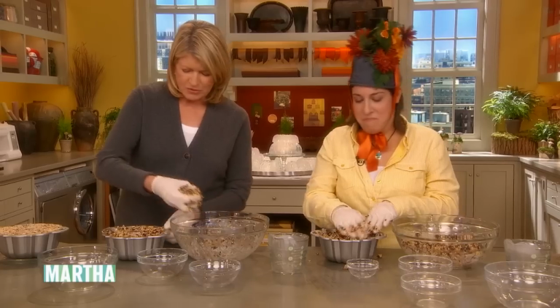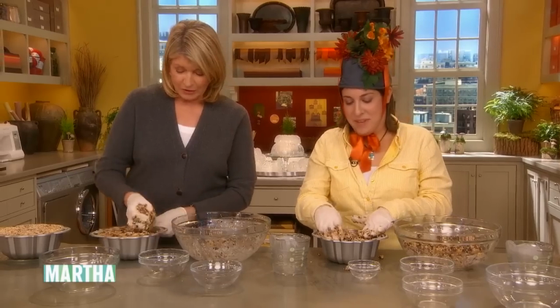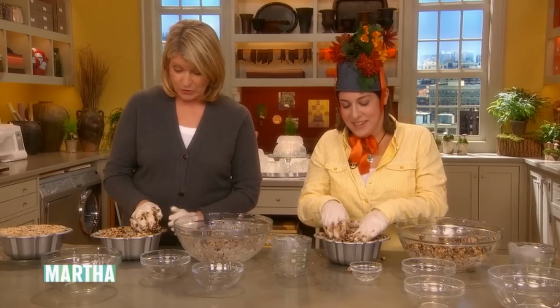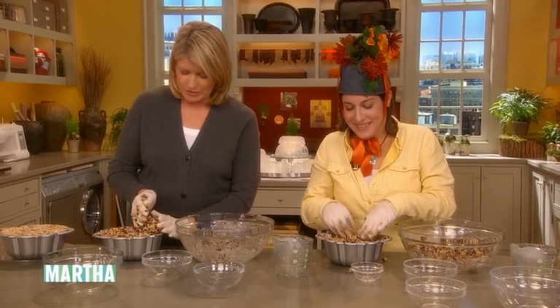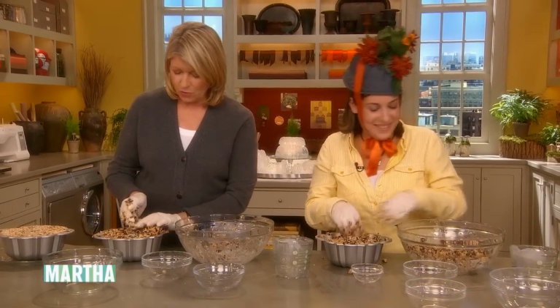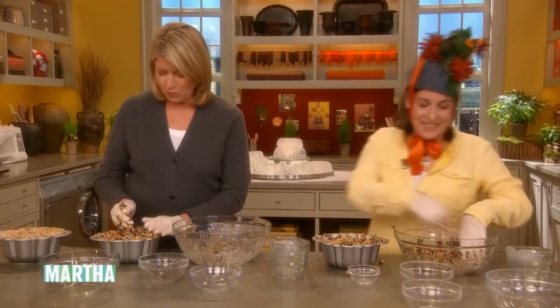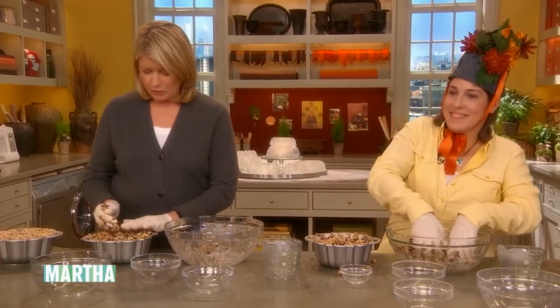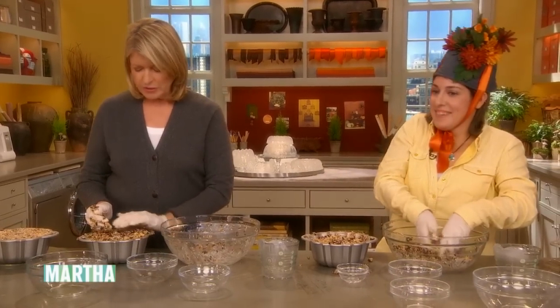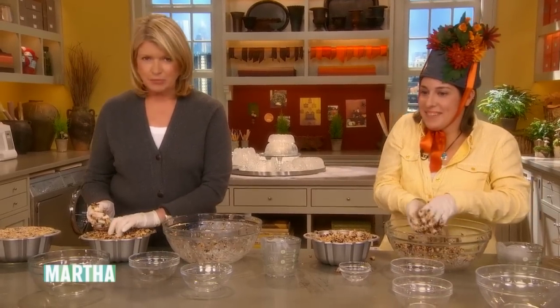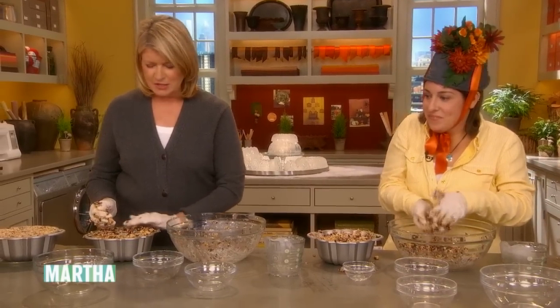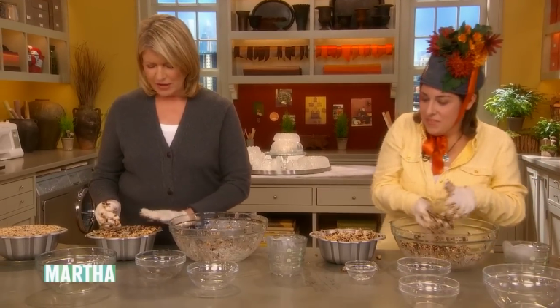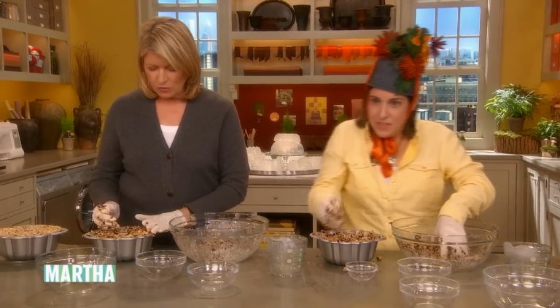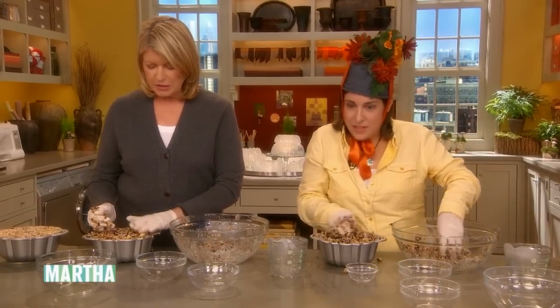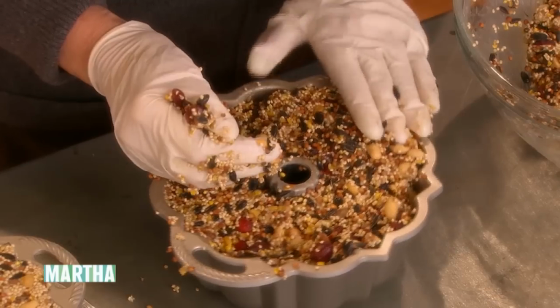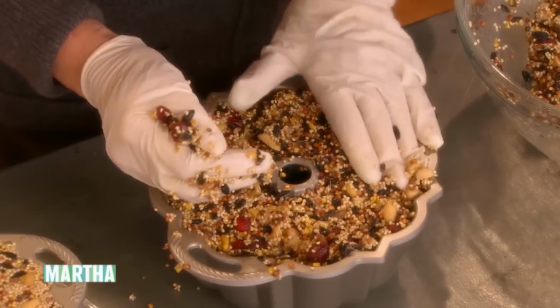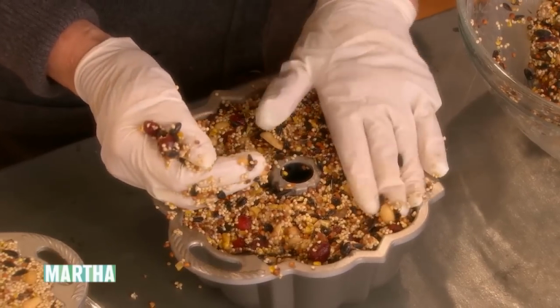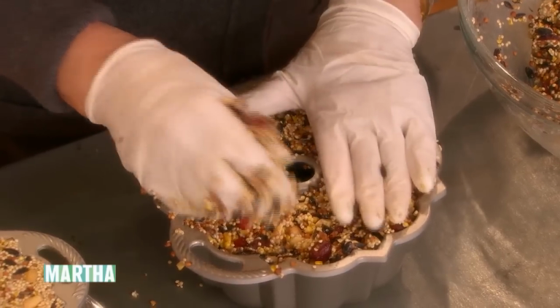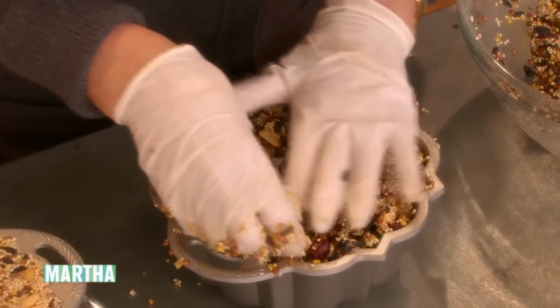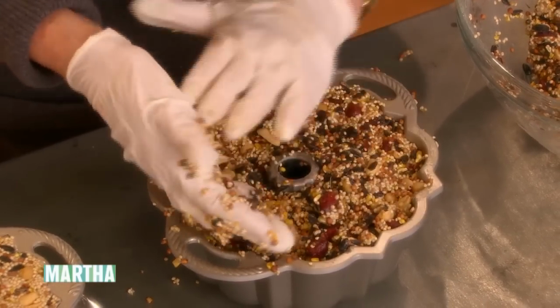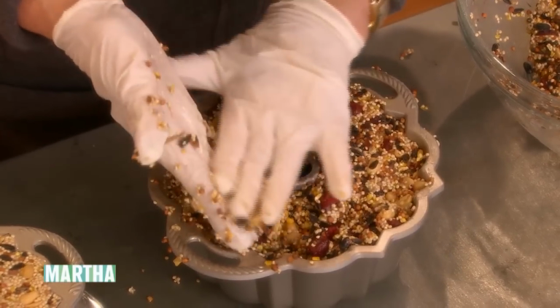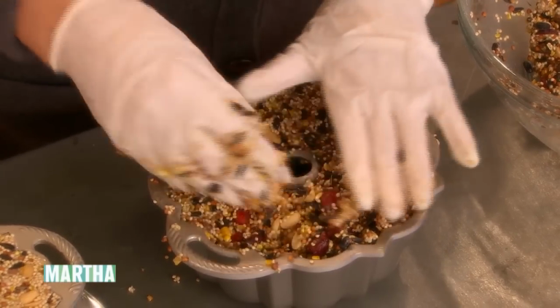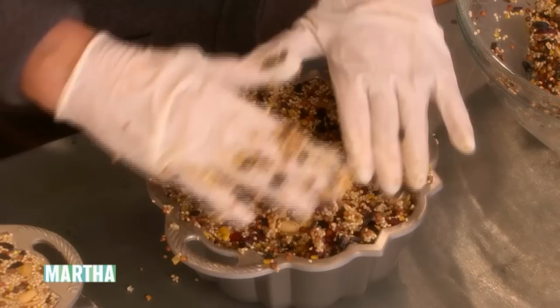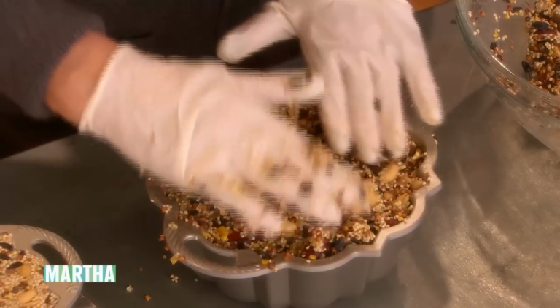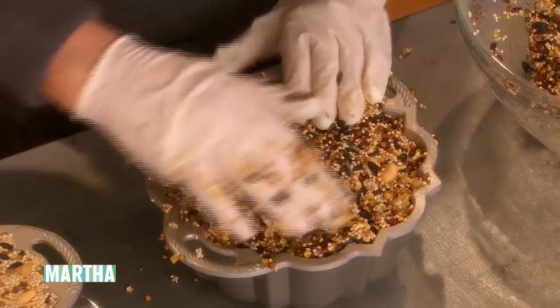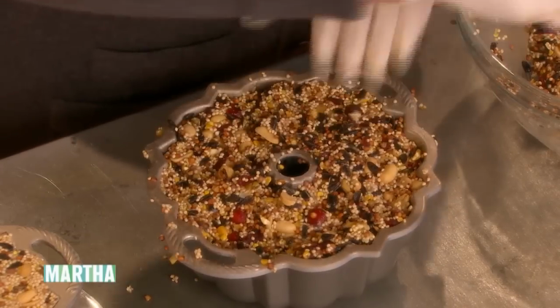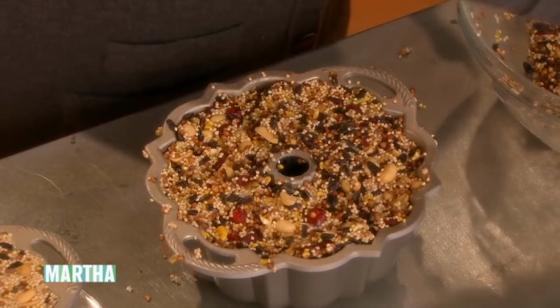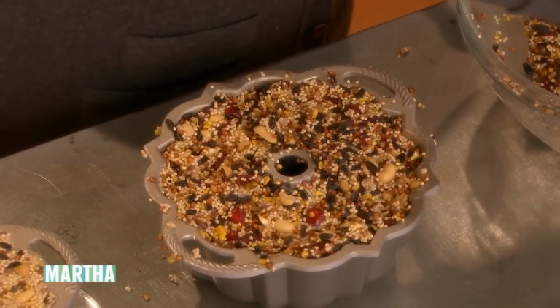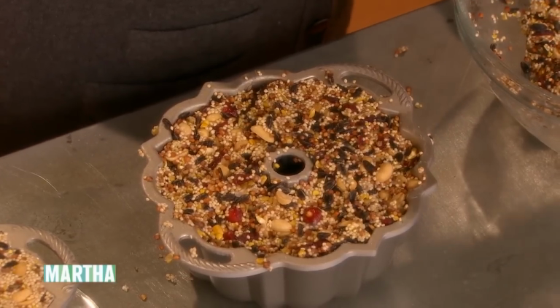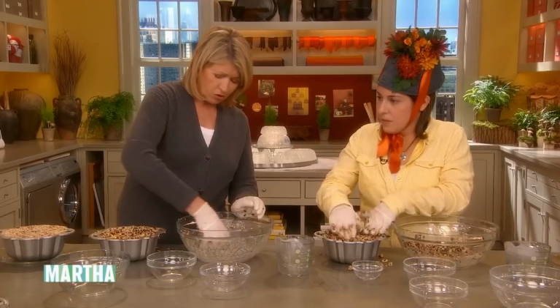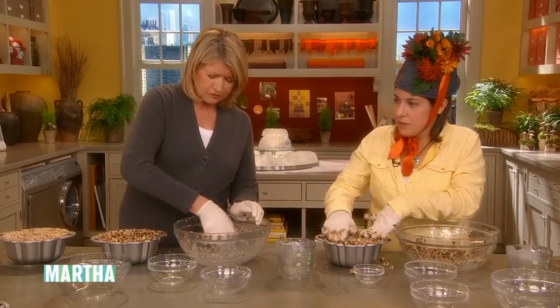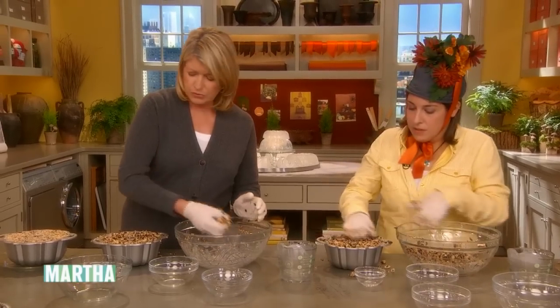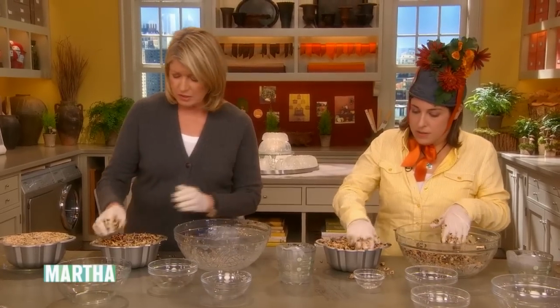Birds are not going to care if there's cranberries. All they want really is that birdseed and peanuts too. They're hungry. And I feed a lot of birds. I have like 80 bird feeders on my property, and I've gotten an awful lot of different birds to come.